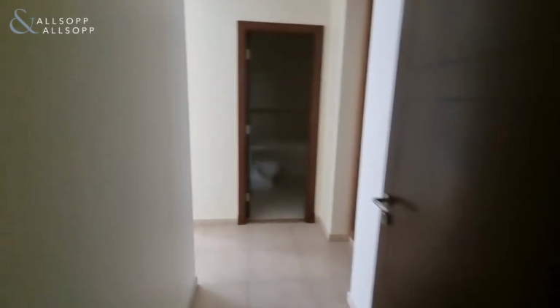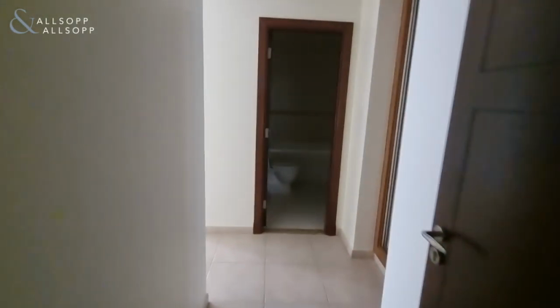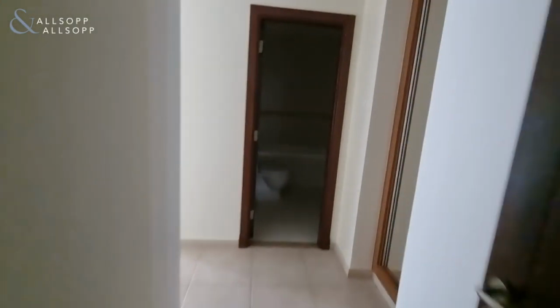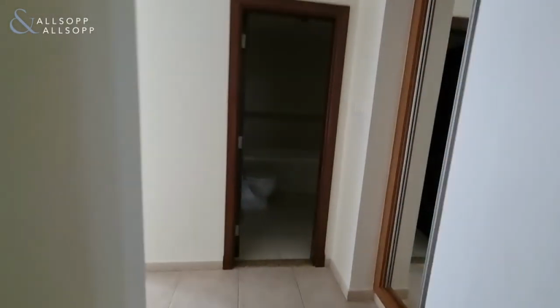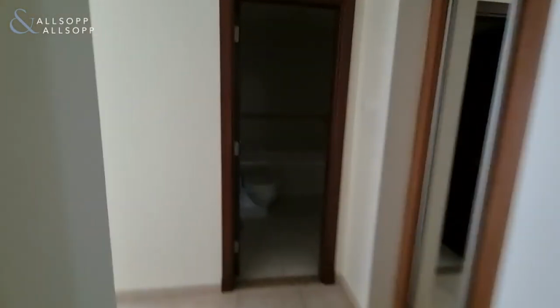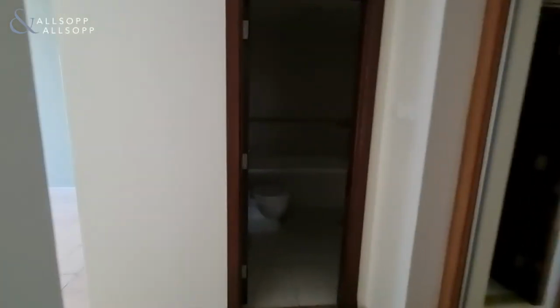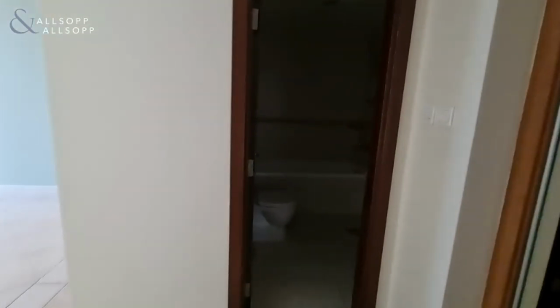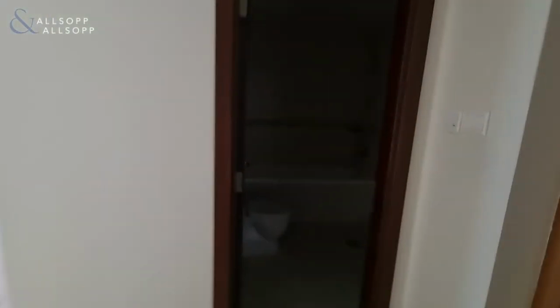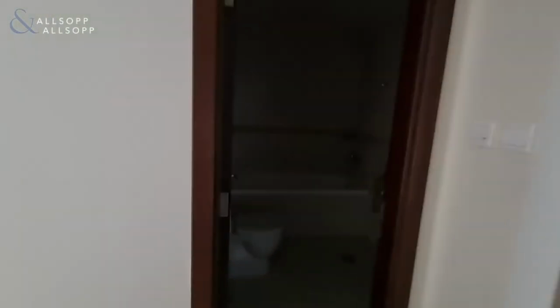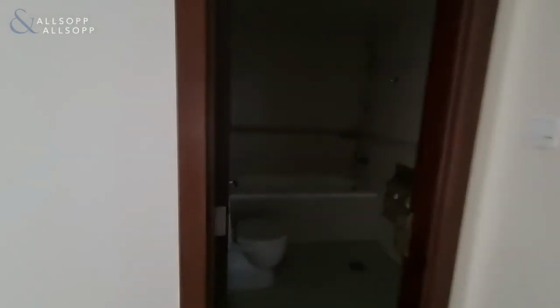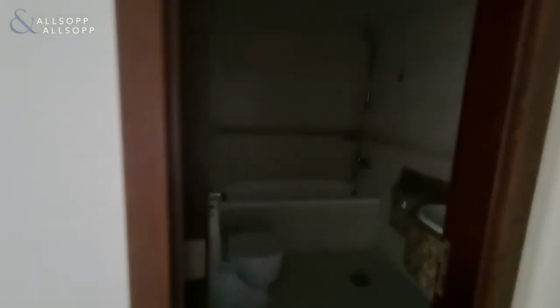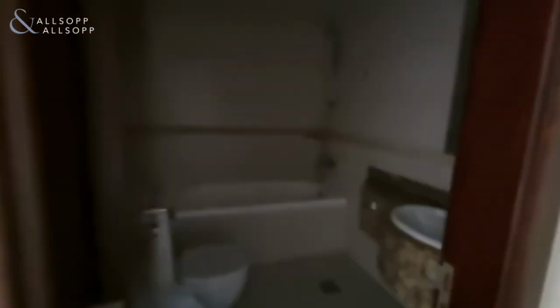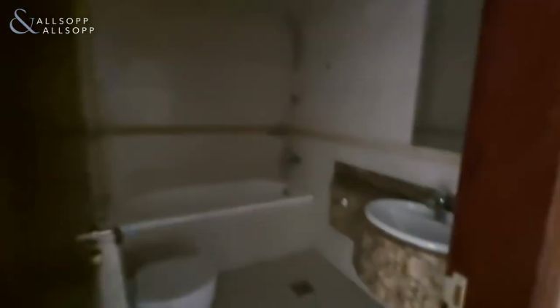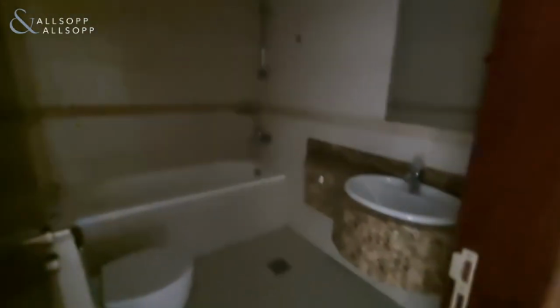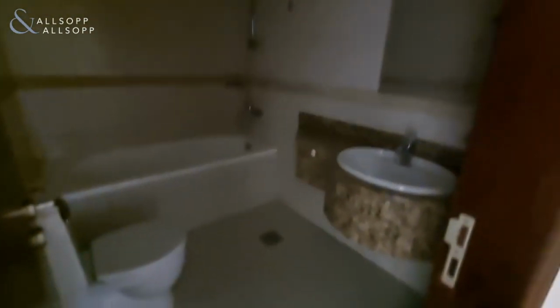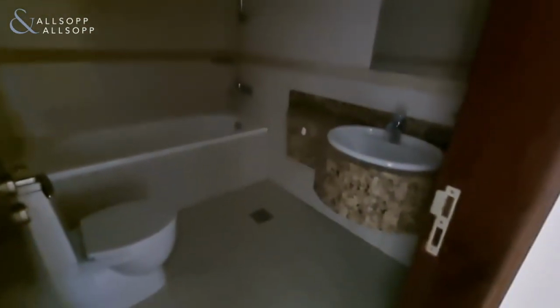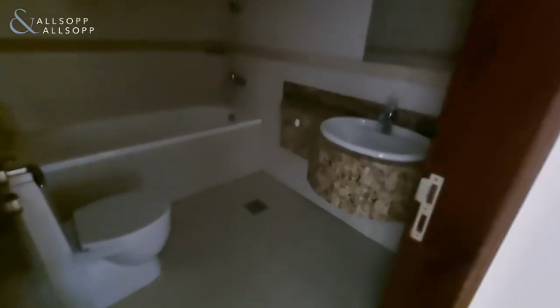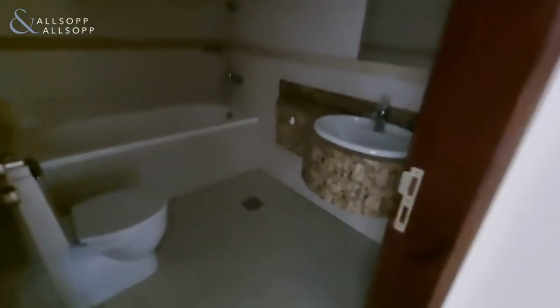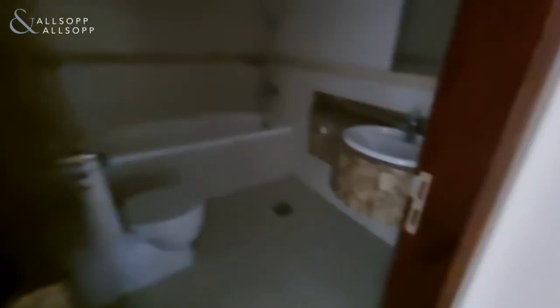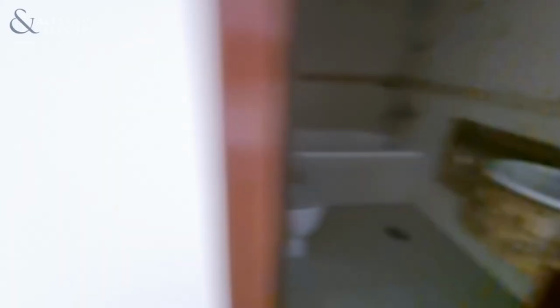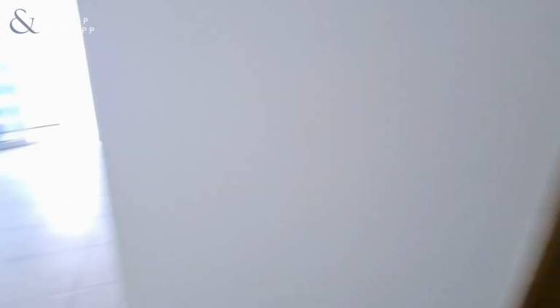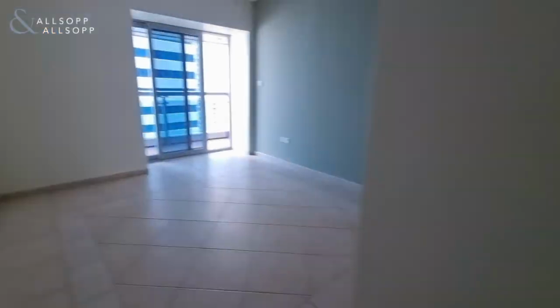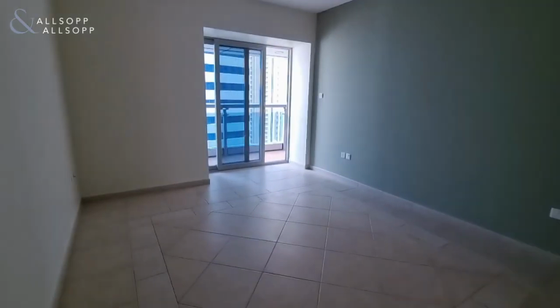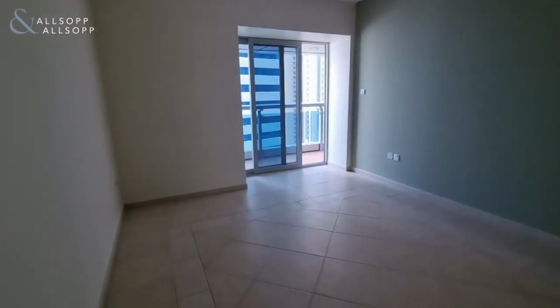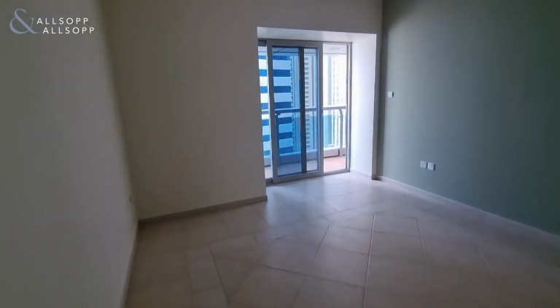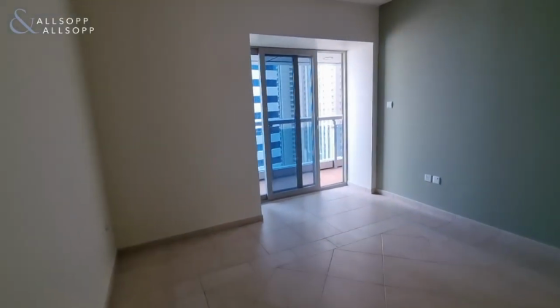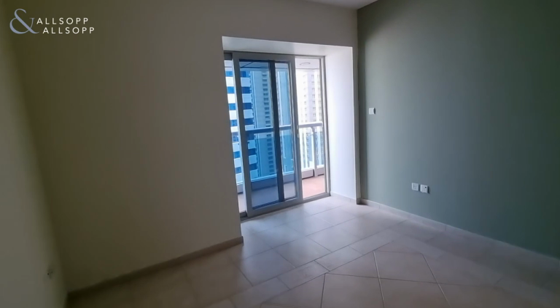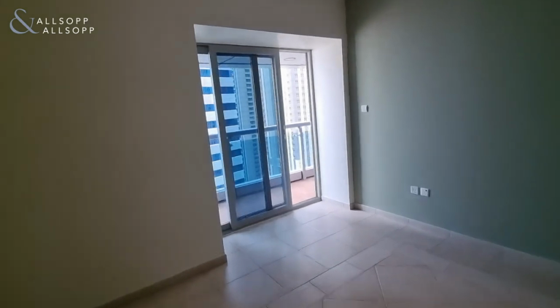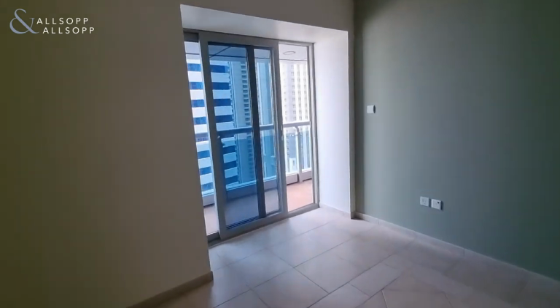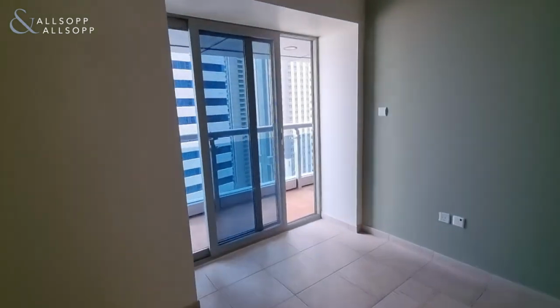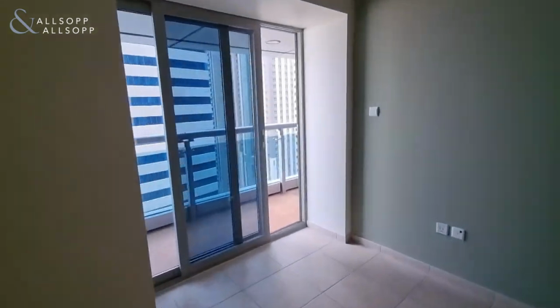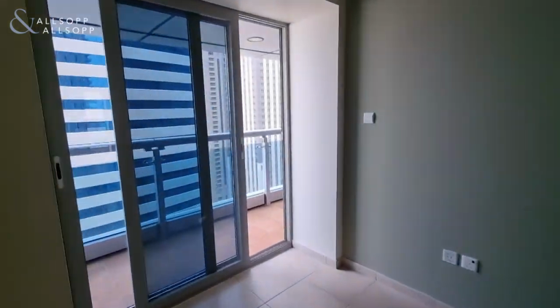And then the master bedroom — a much larger space that benefits from its own ensuite and a private balcony.